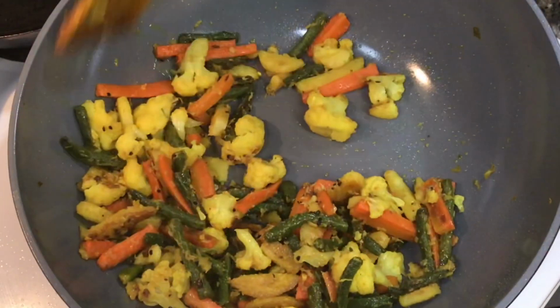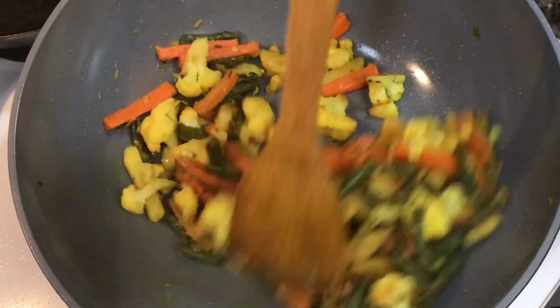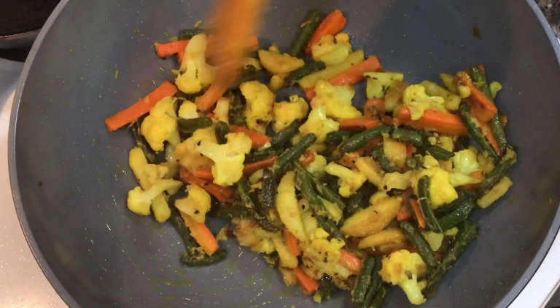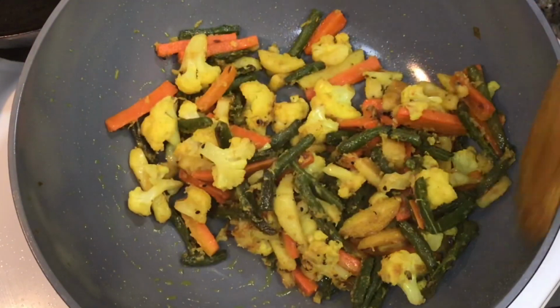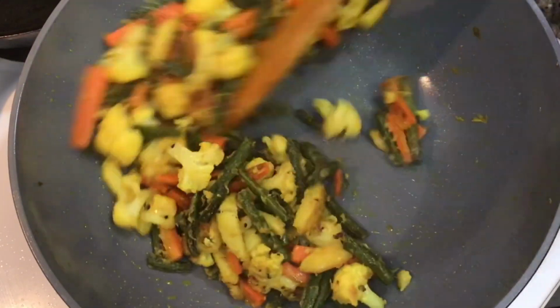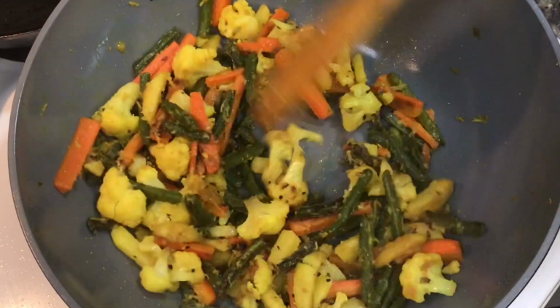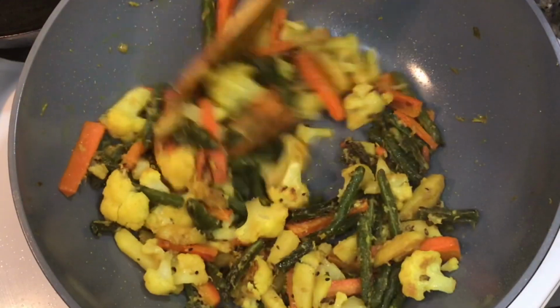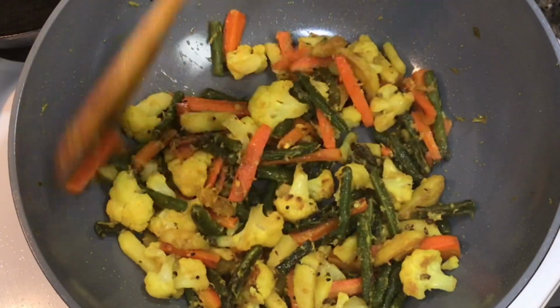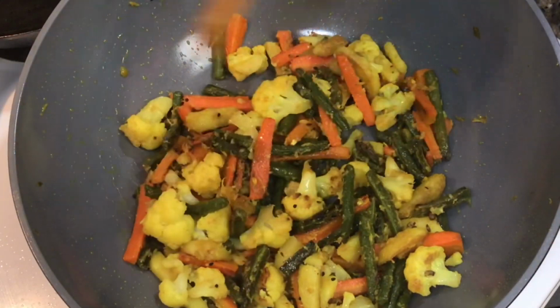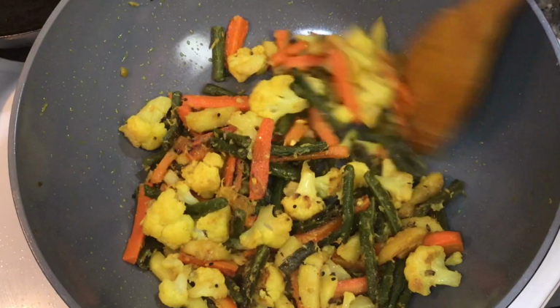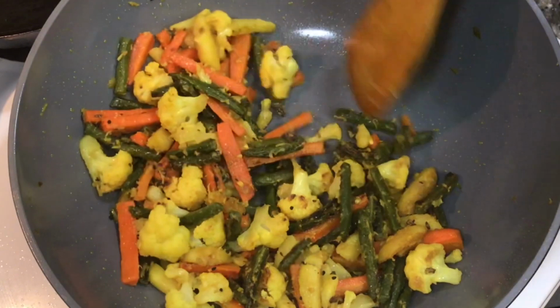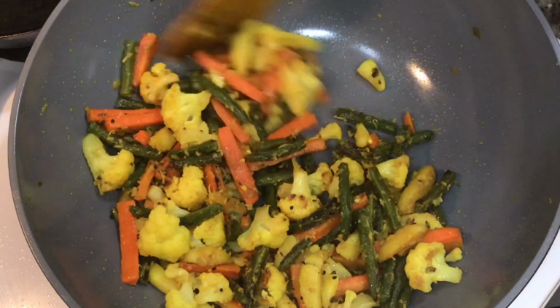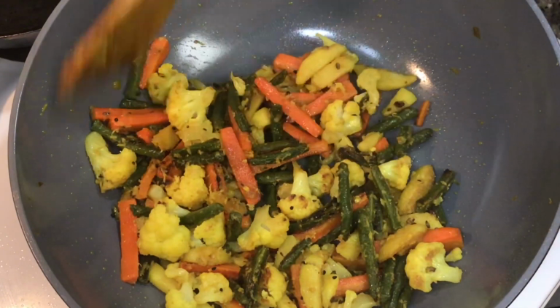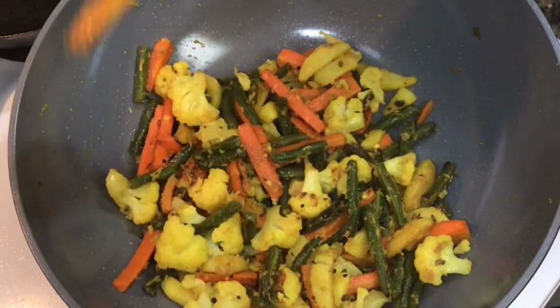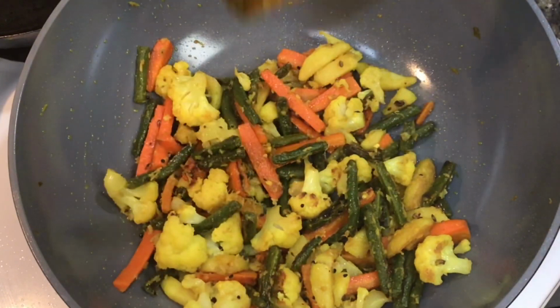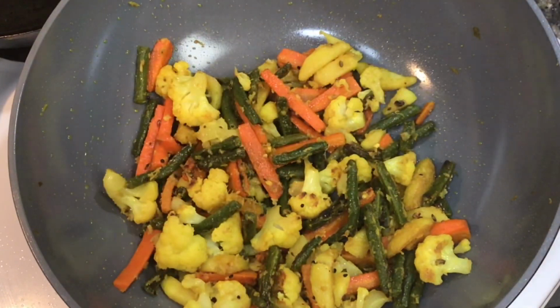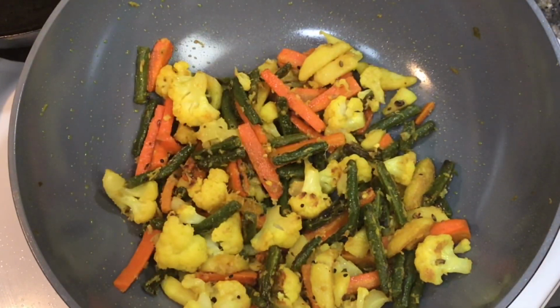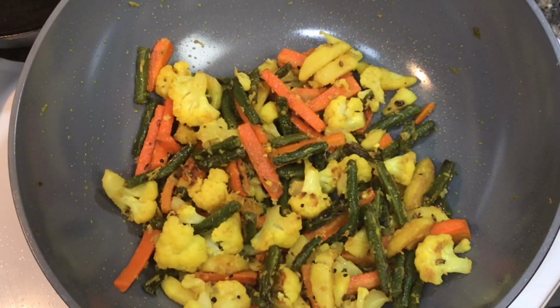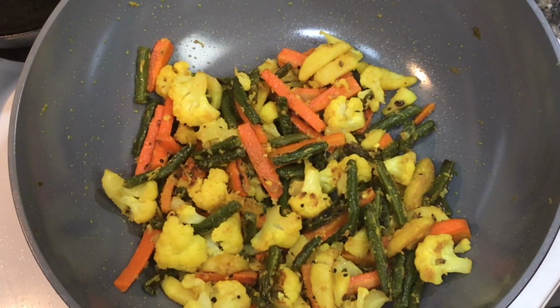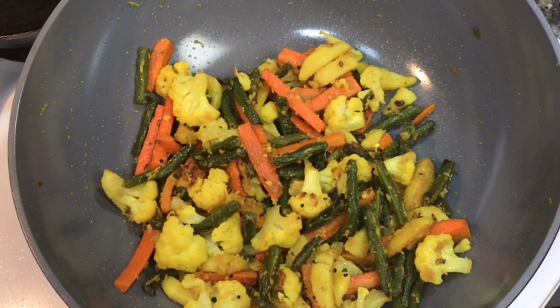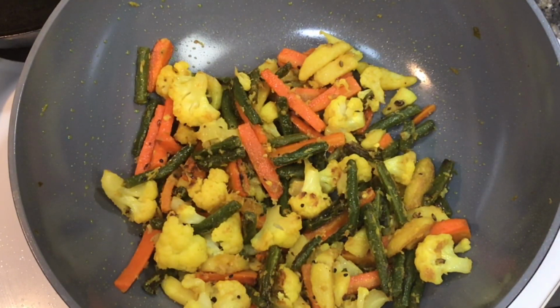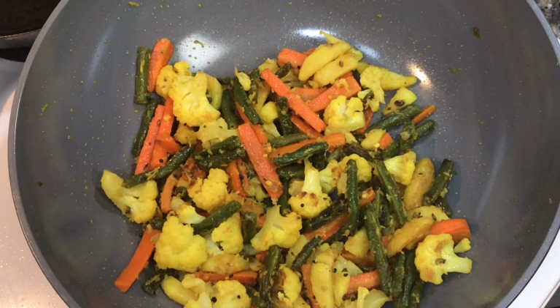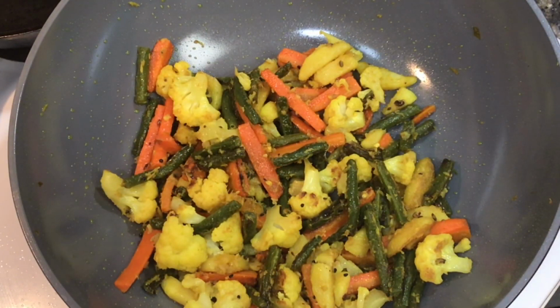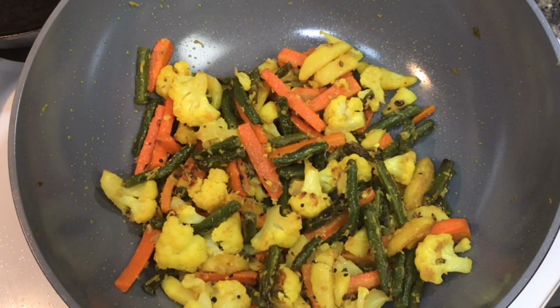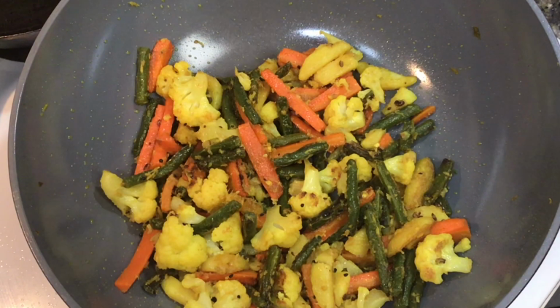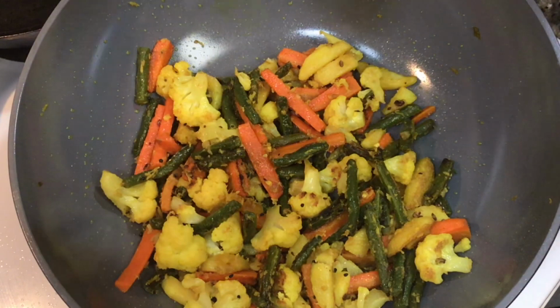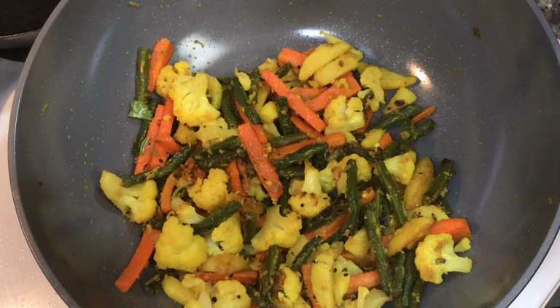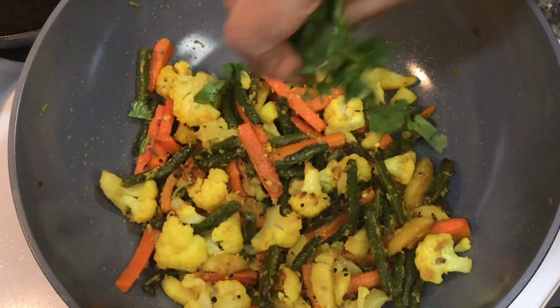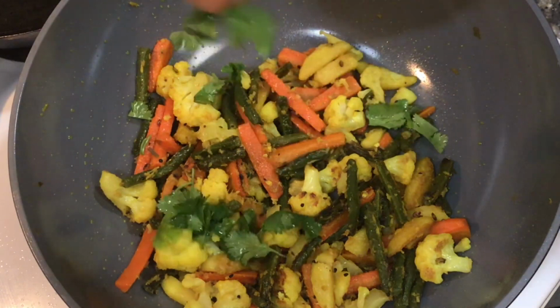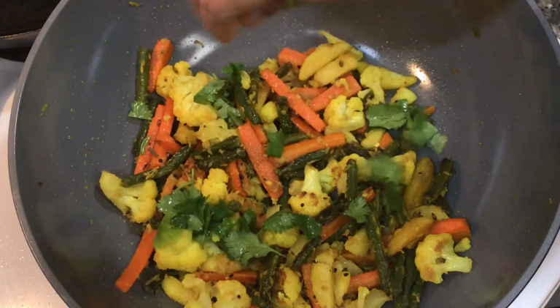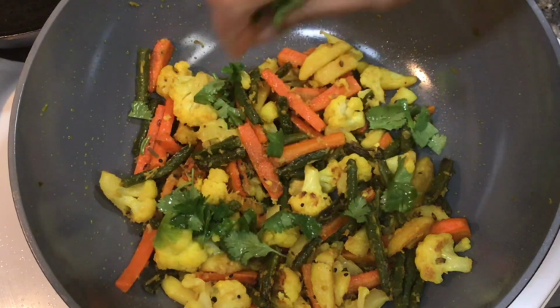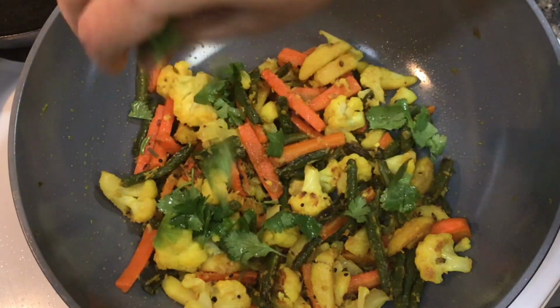My vegetables have now become soft to my desired level of softness. Just before switching off your stove, add some freshness to the dish — roughly chopped coriander leaves.